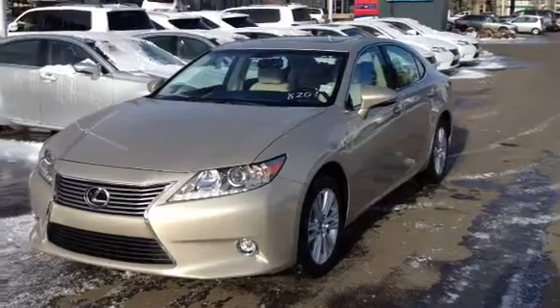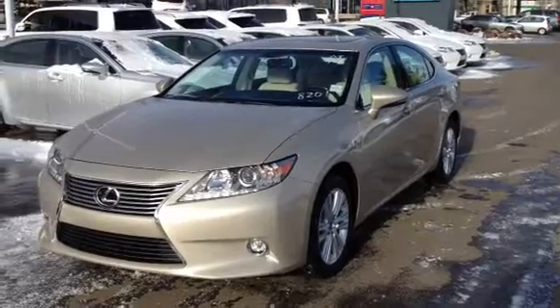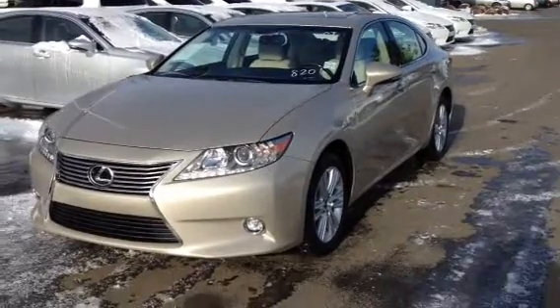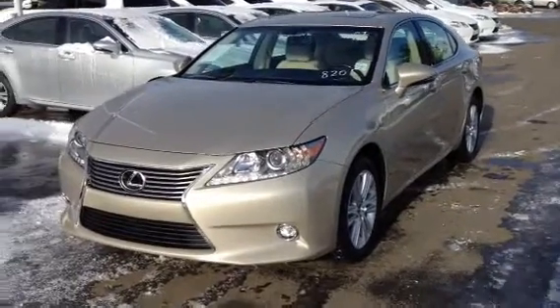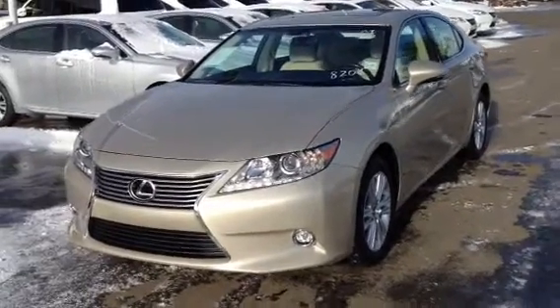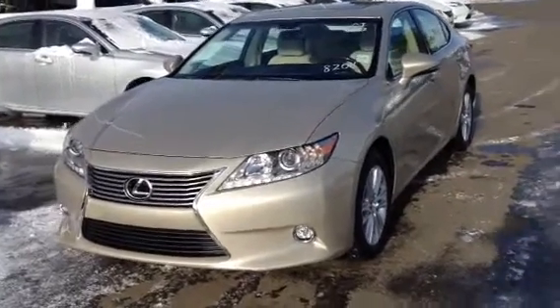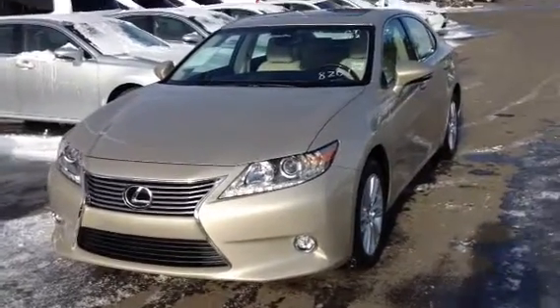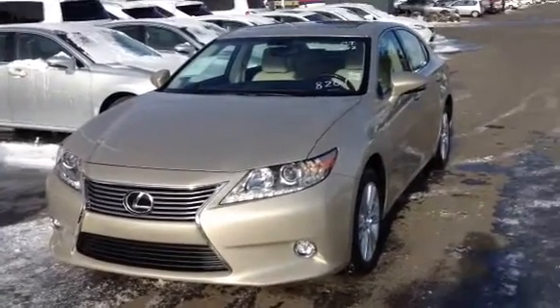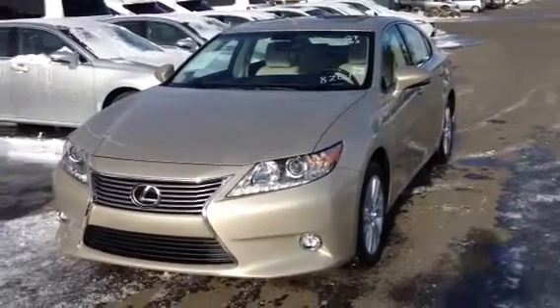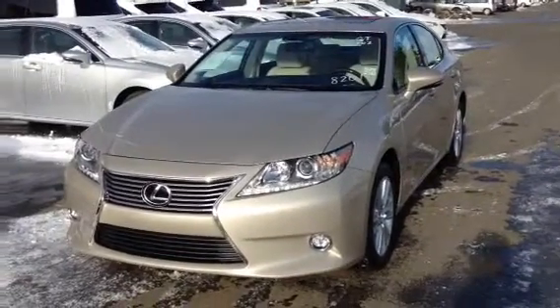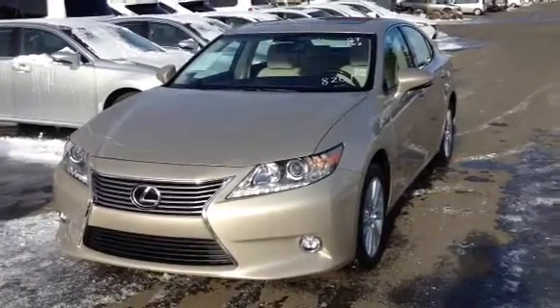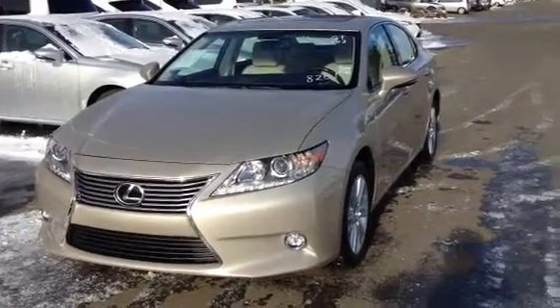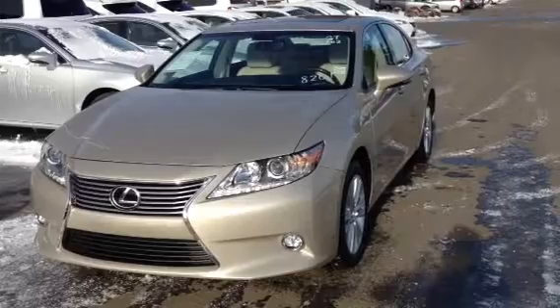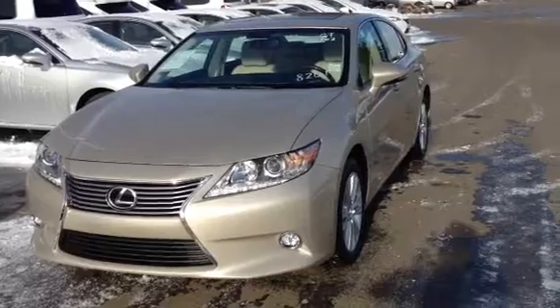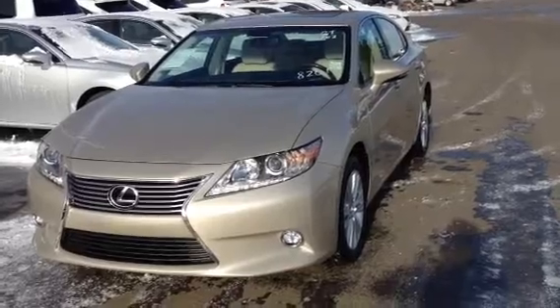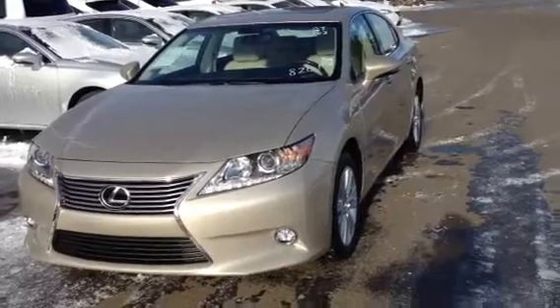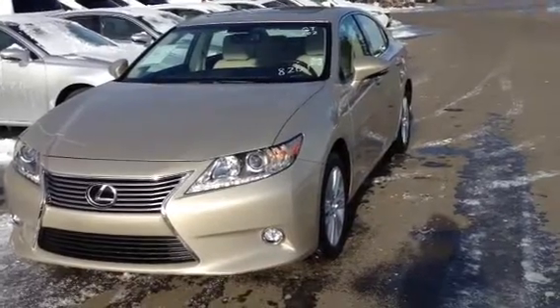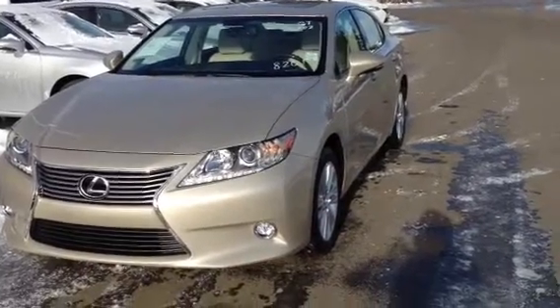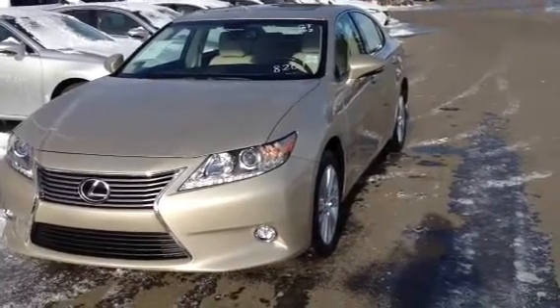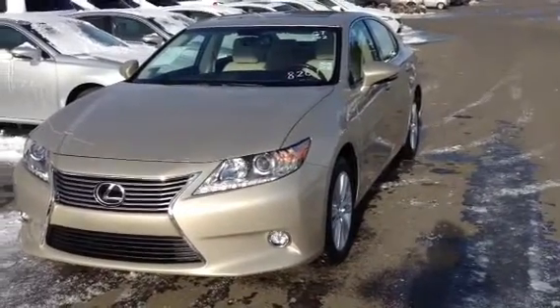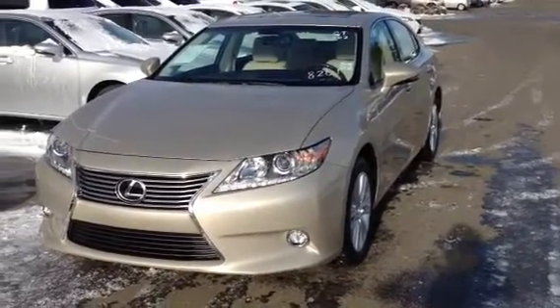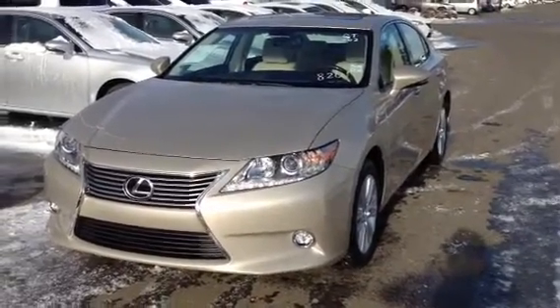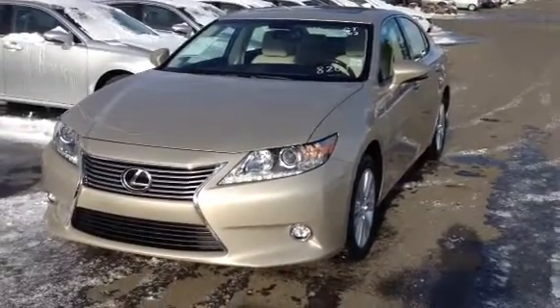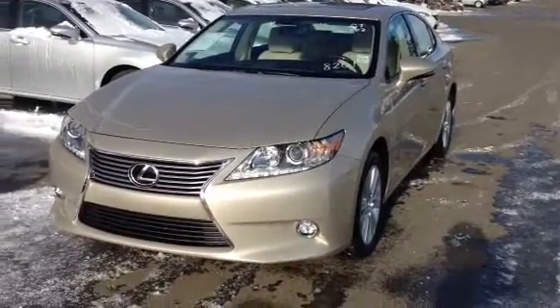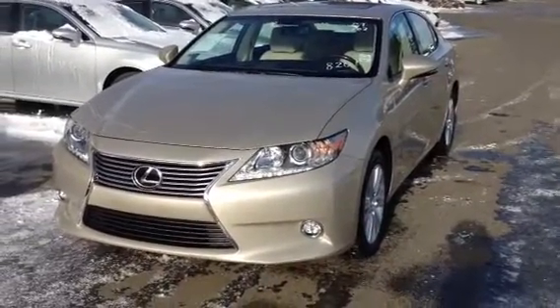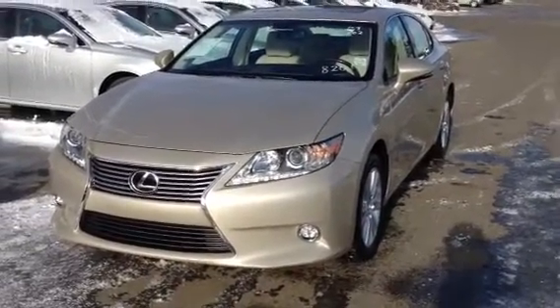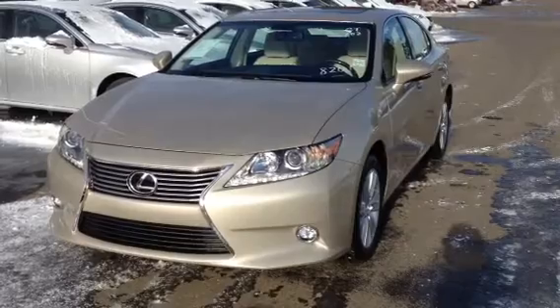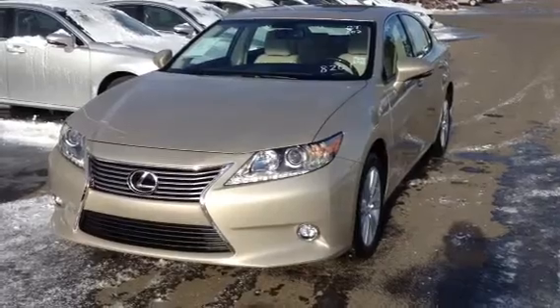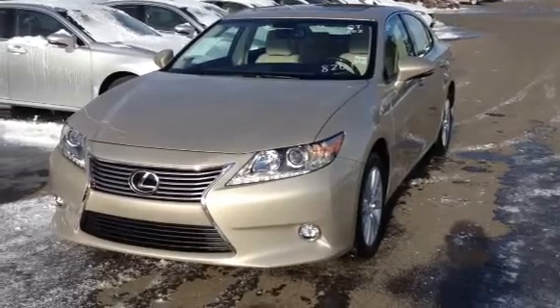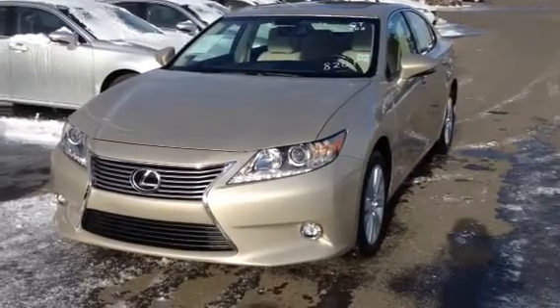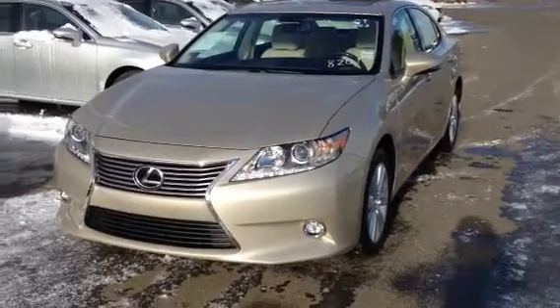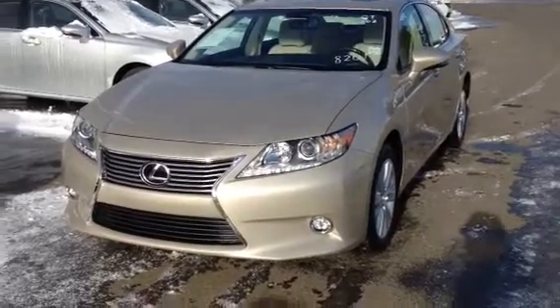Hello everybody, welcome to the Lexus of Edmonton, the West End. We're located off 111th Avenue, 70th Street. We're looking at a brand new 2014 ES350. You have the tan satin cashmere exterior and parchment leather inside.